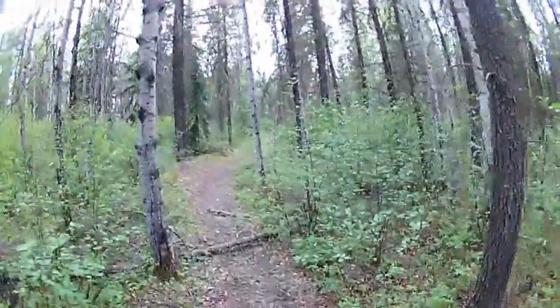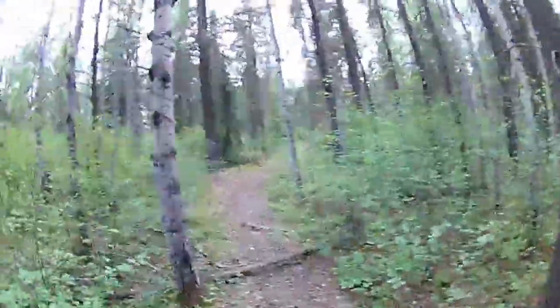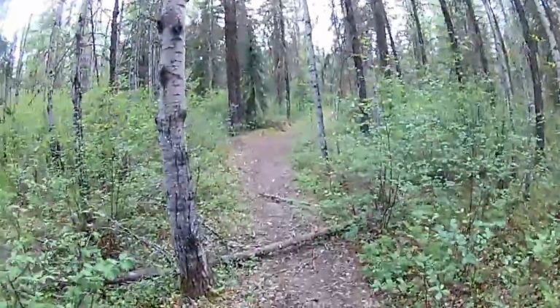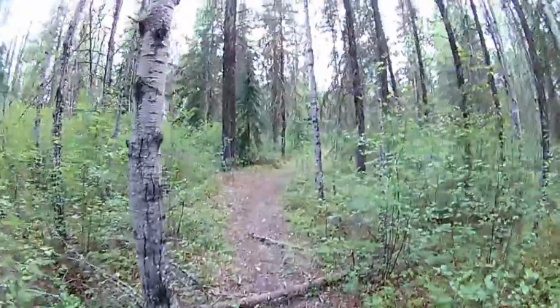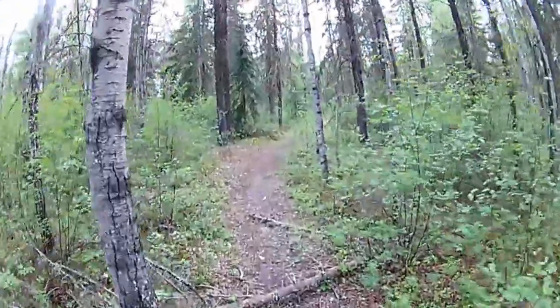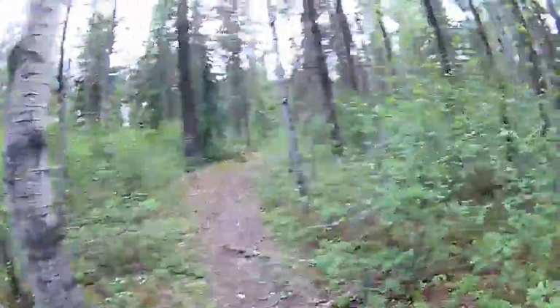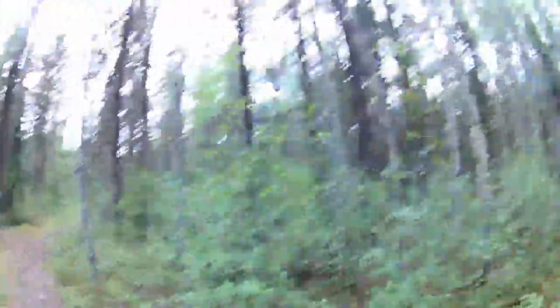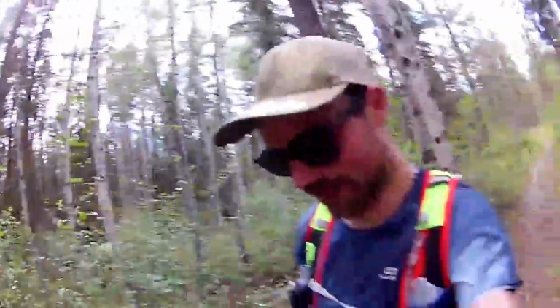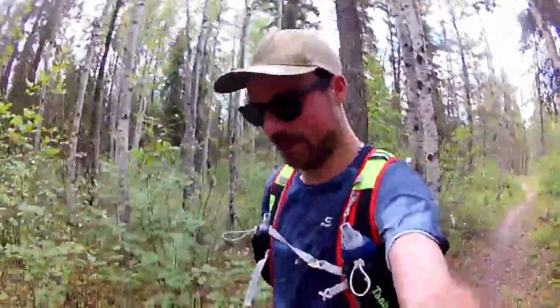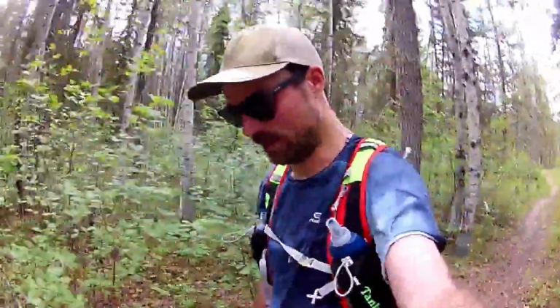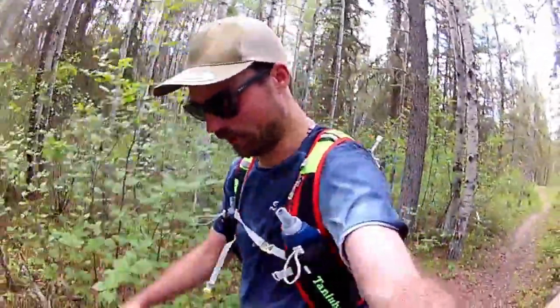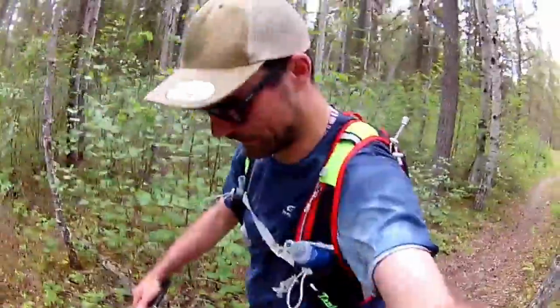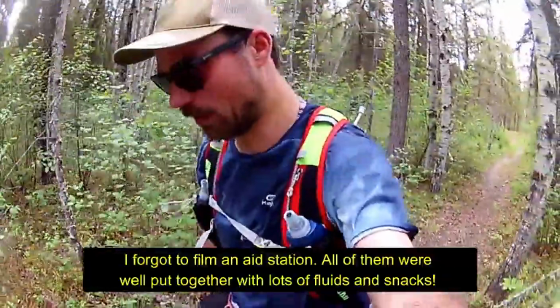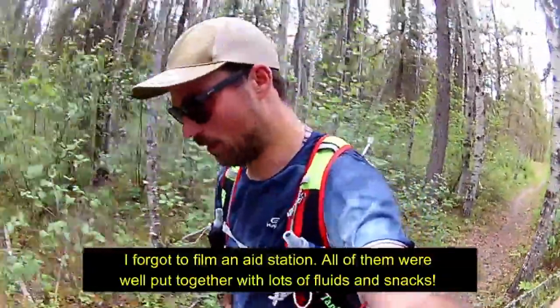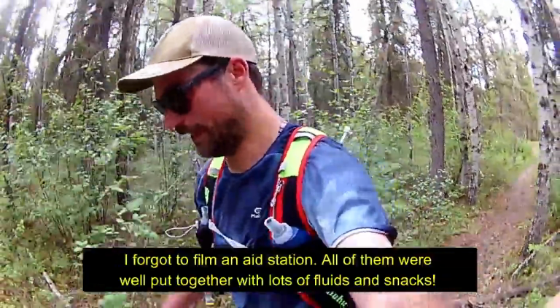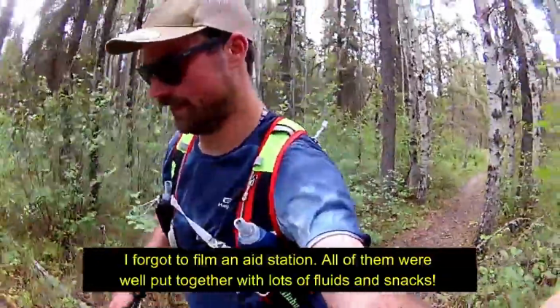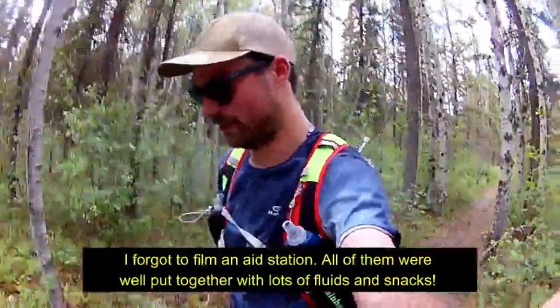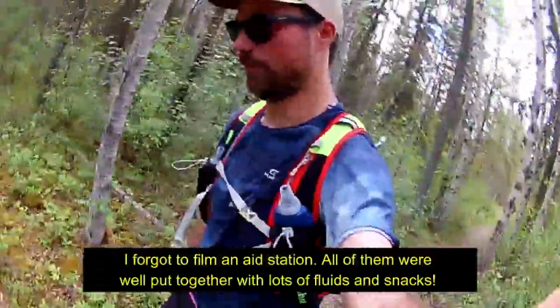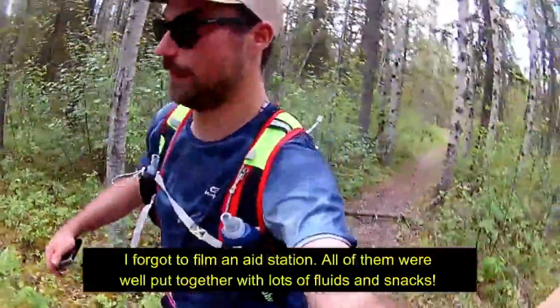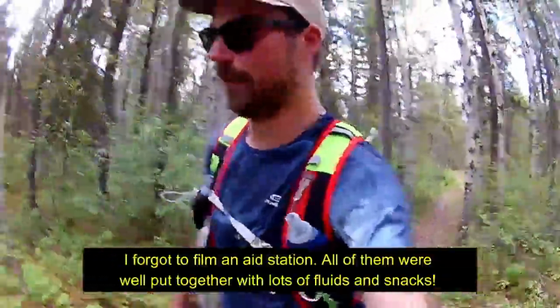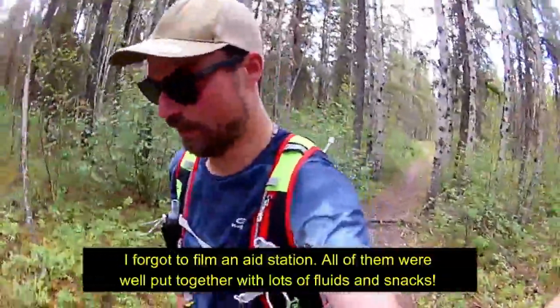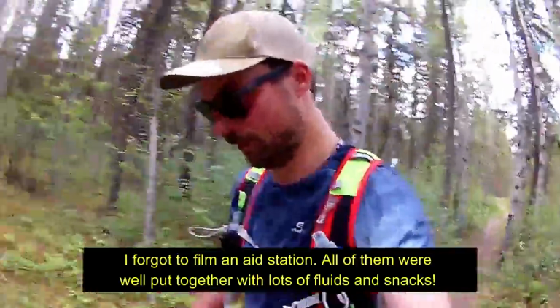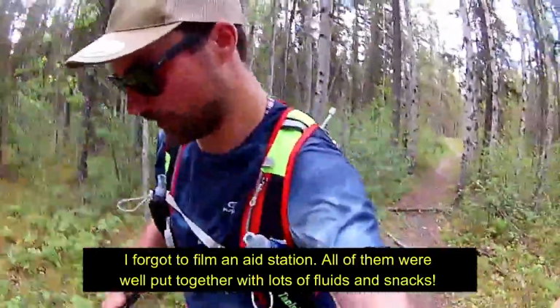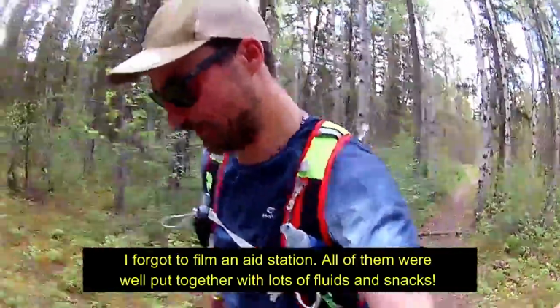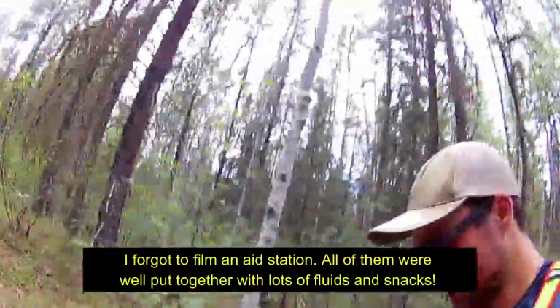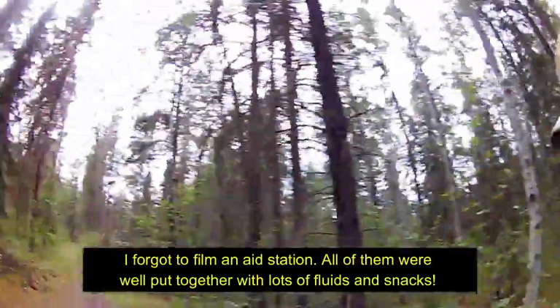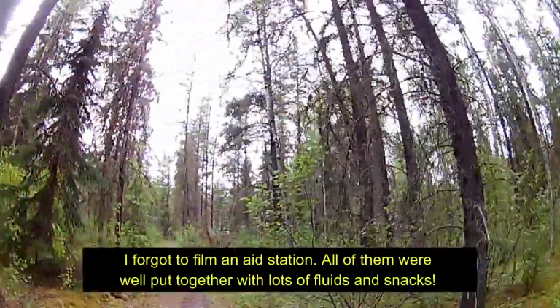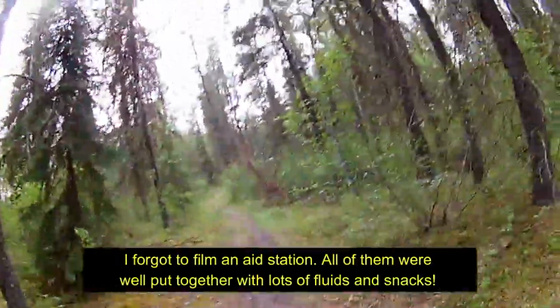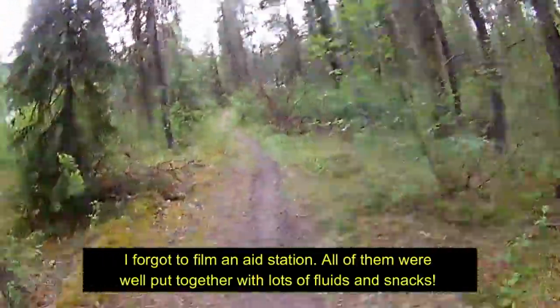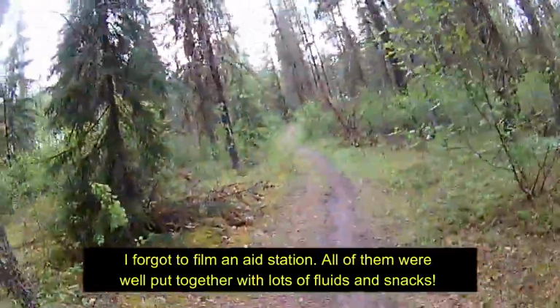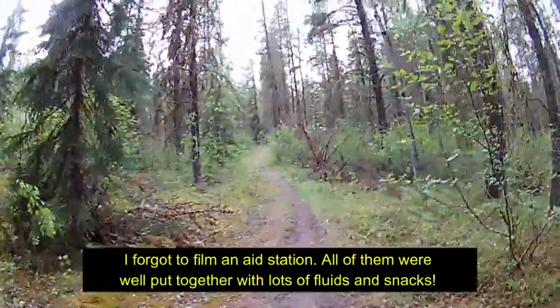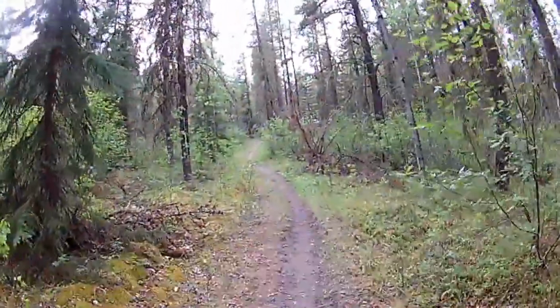Alright, just left the last aid station — I forgot to film all the aid stations, my bad — but they're really well done. Just under 12k to go.